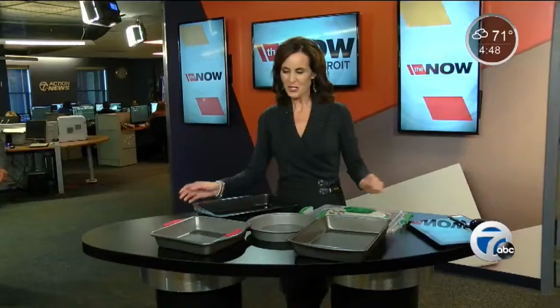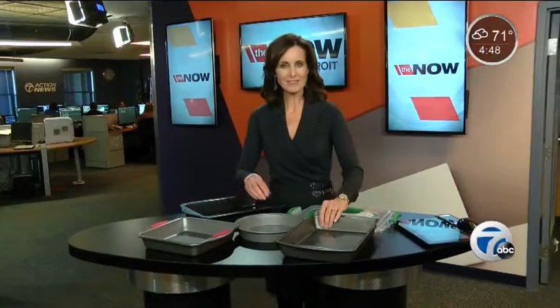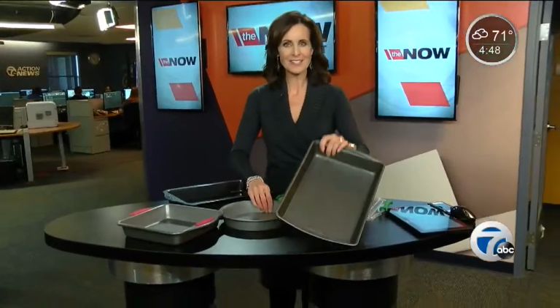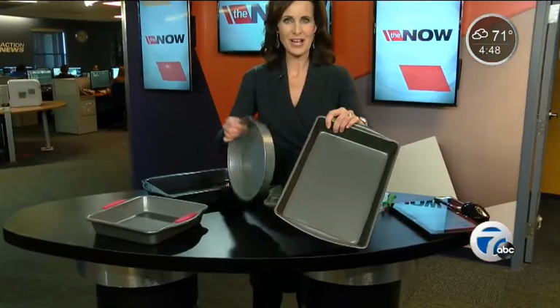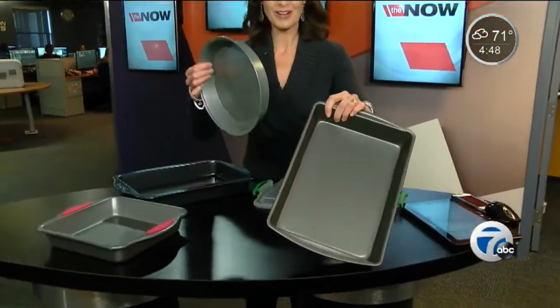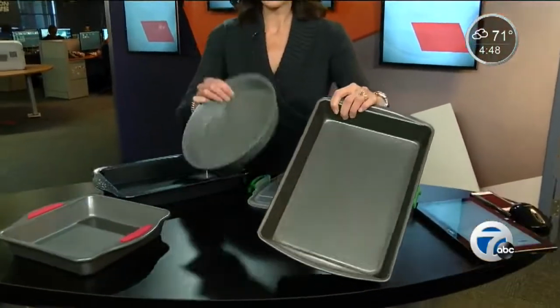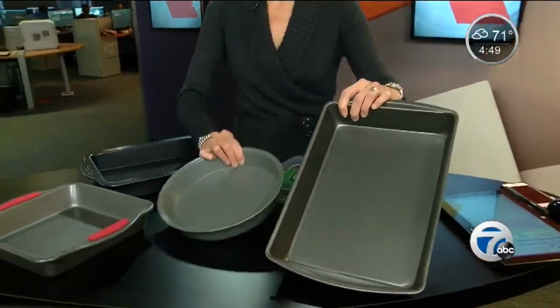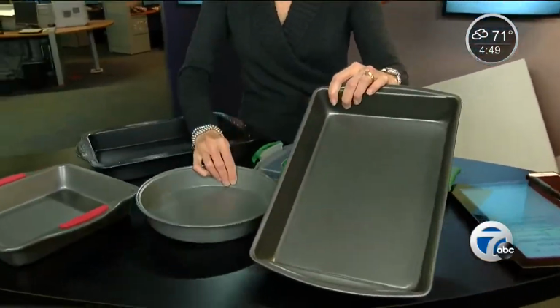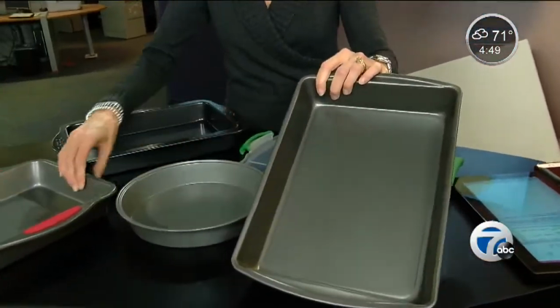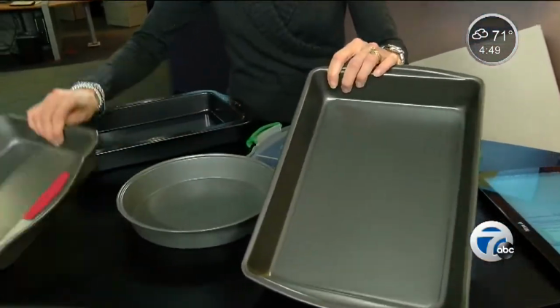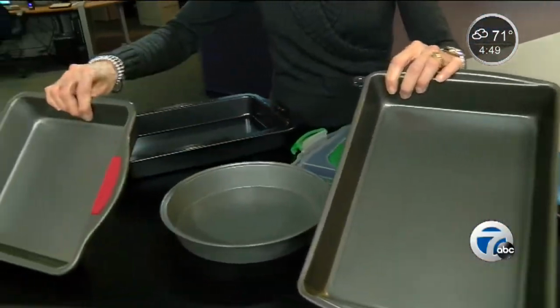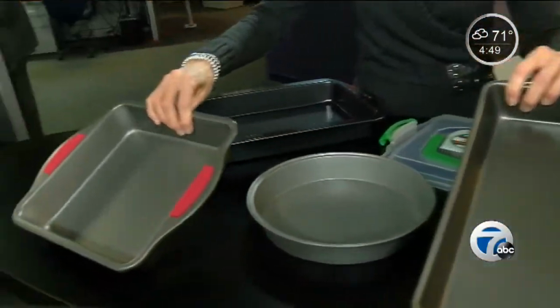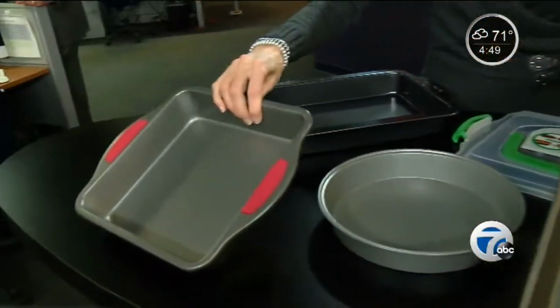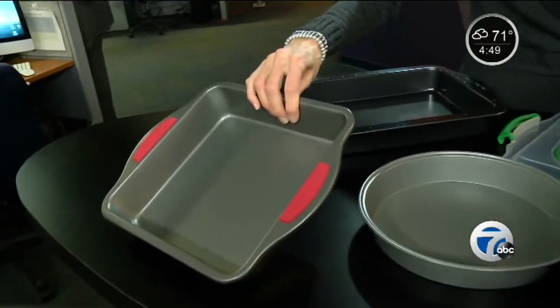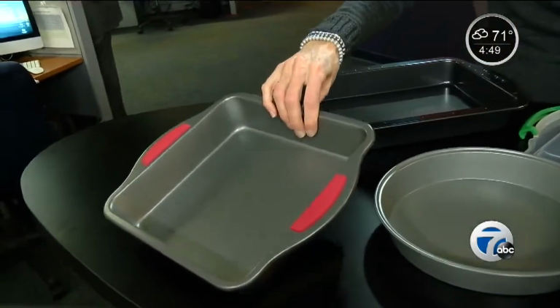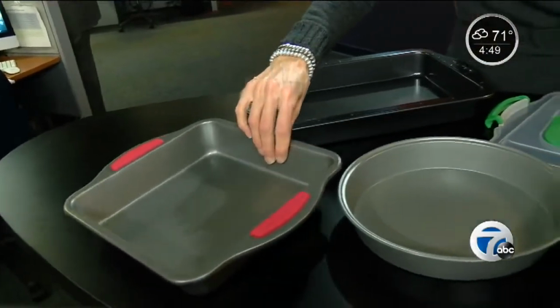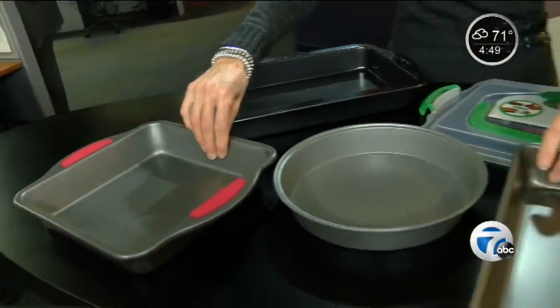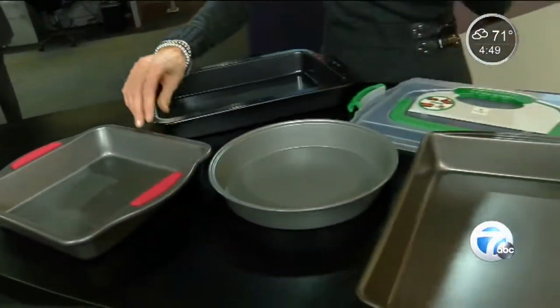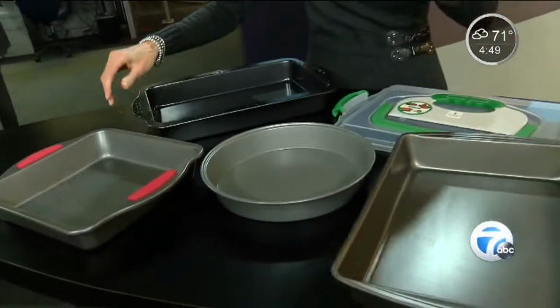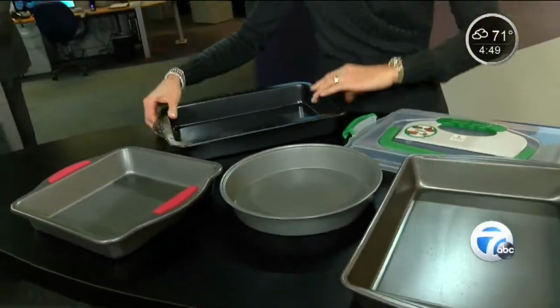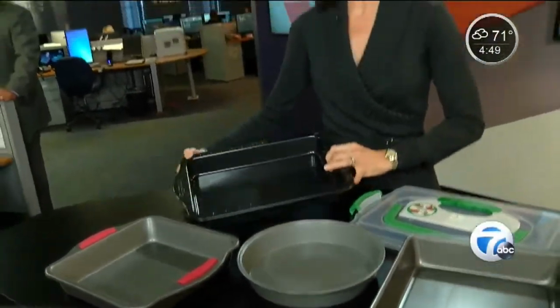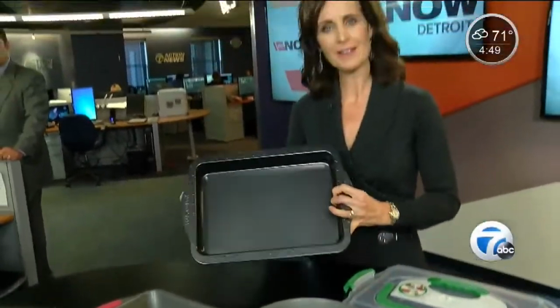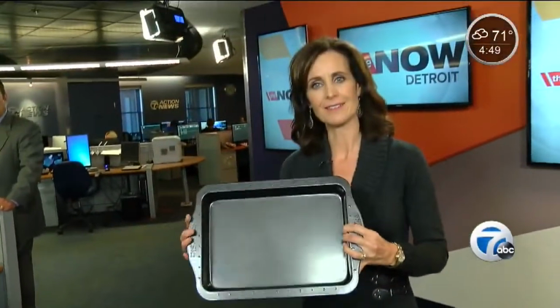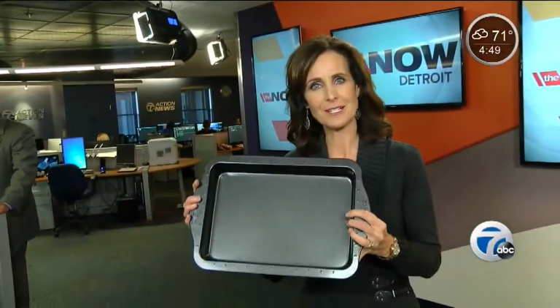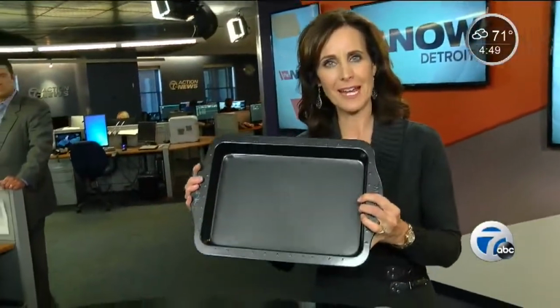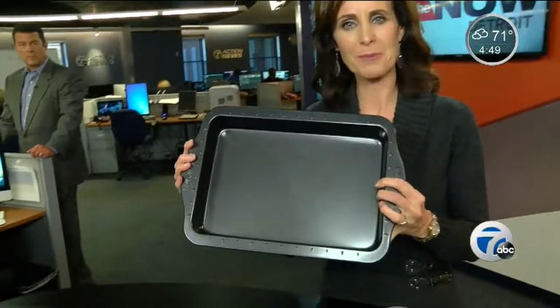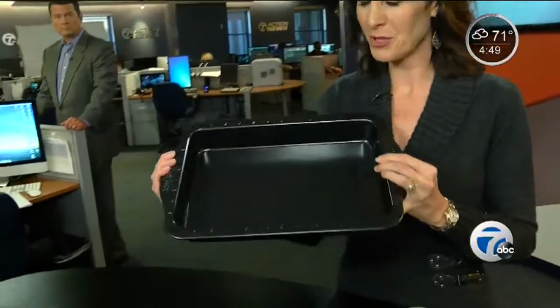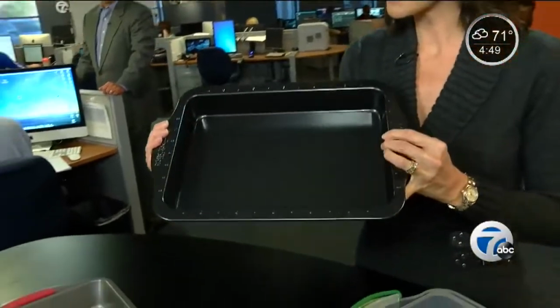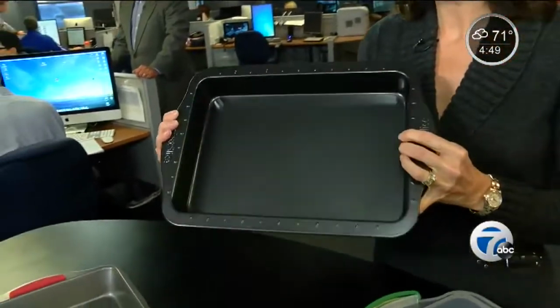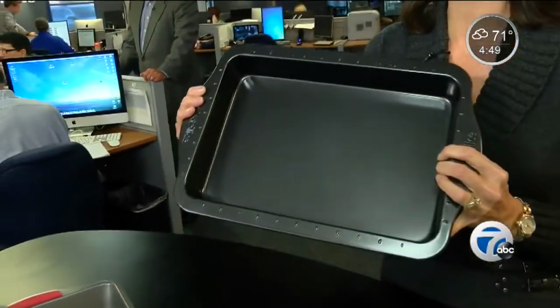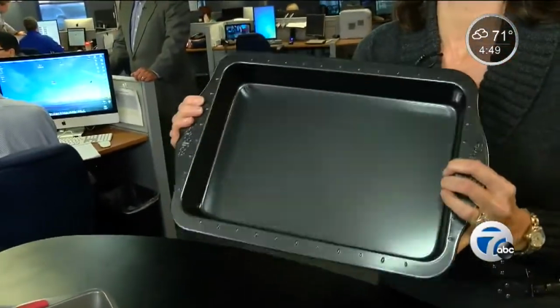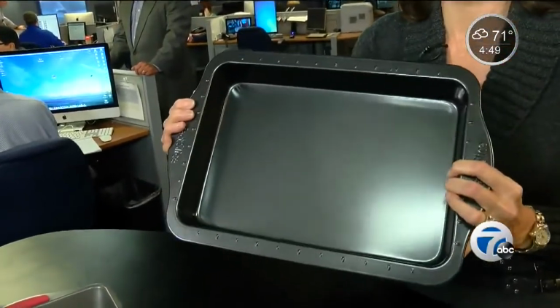You probably have a lot of these in your house, right? Baking pans of all different sizes. Bakeware hasn't changed all that much through the years — until now. And with this new pan here, invented by an Ann Arbor mom, you may say, why didn't I think of that?